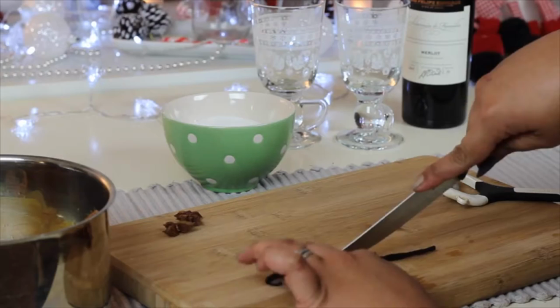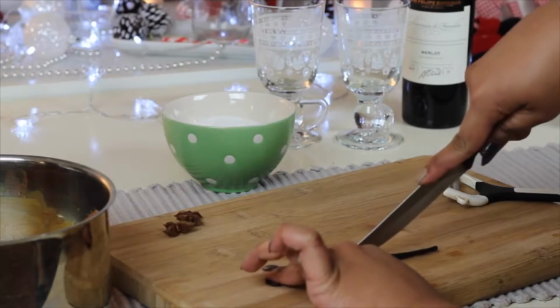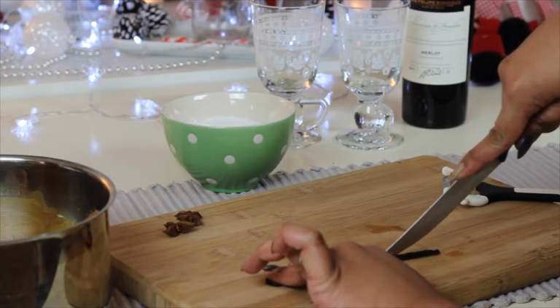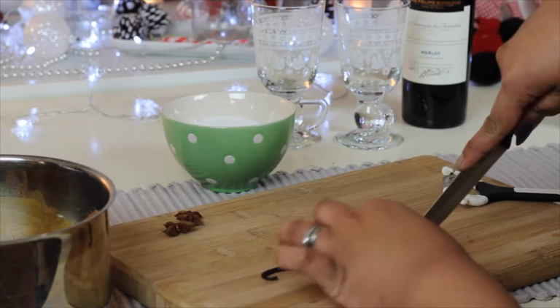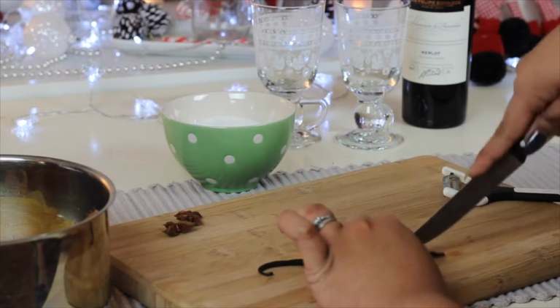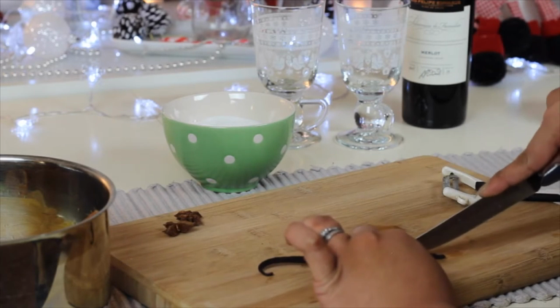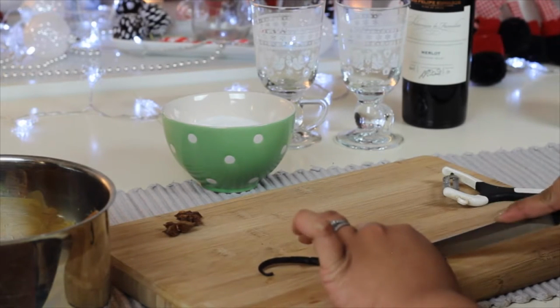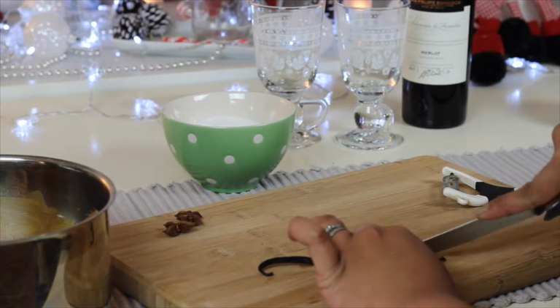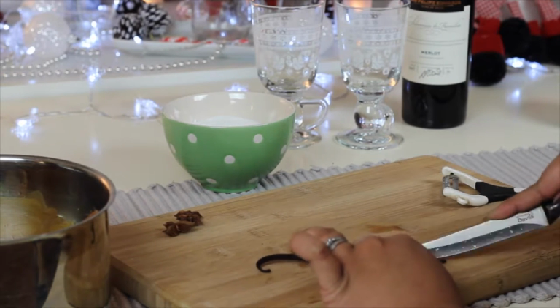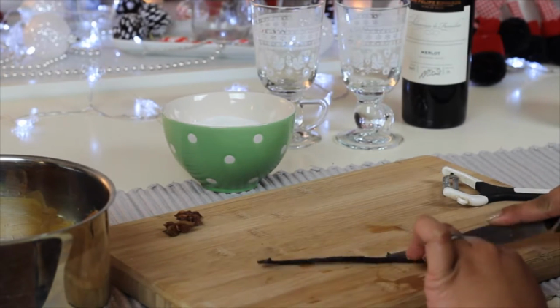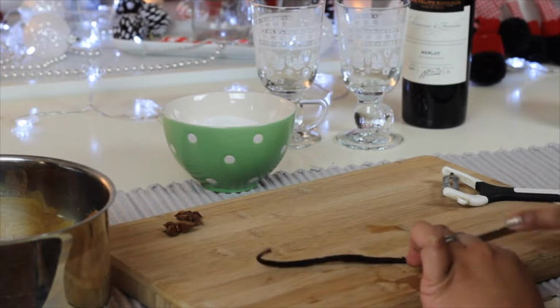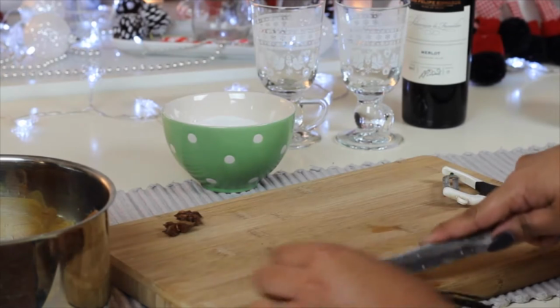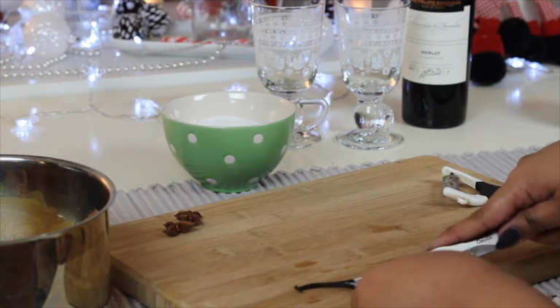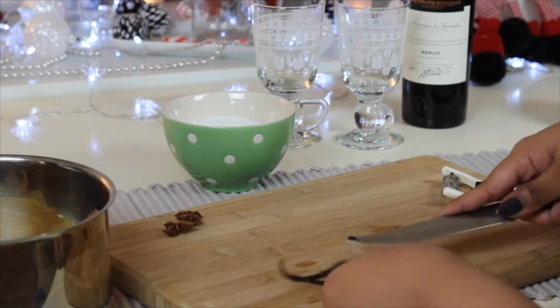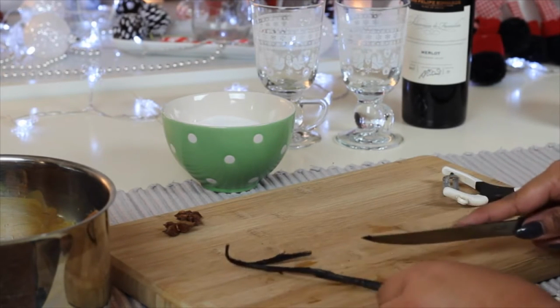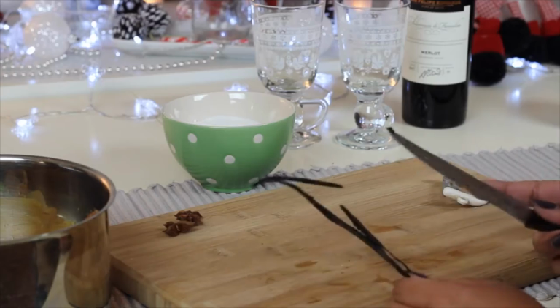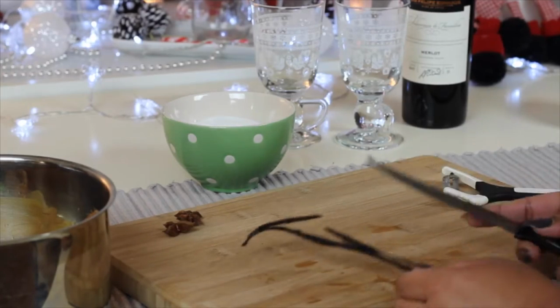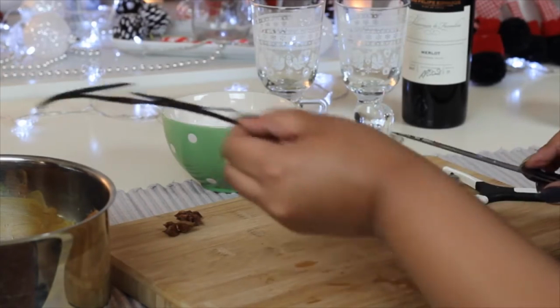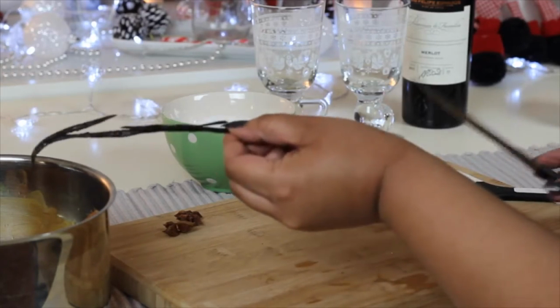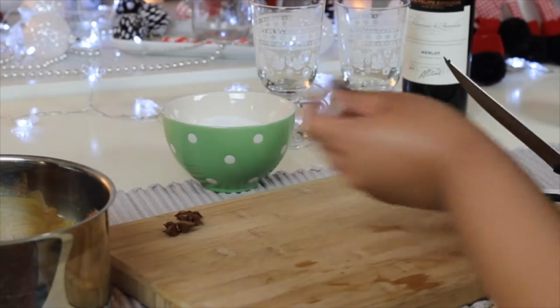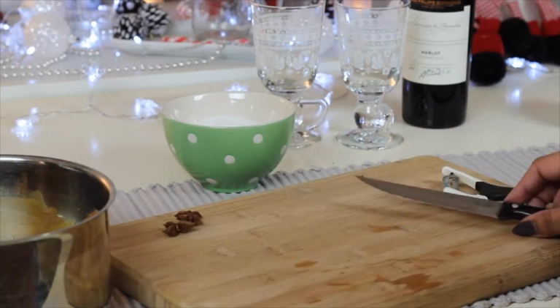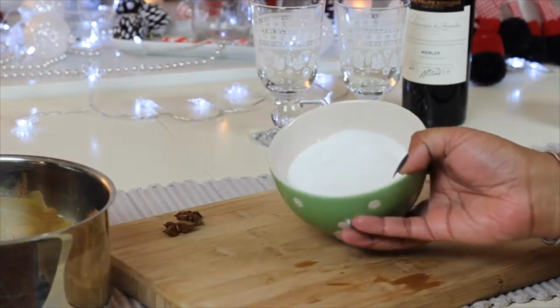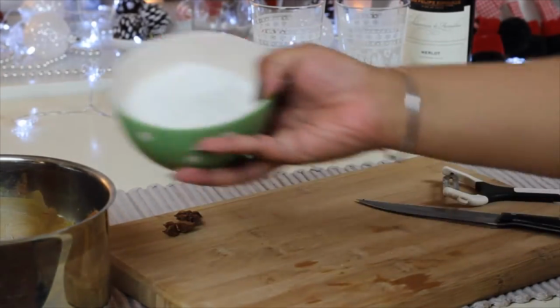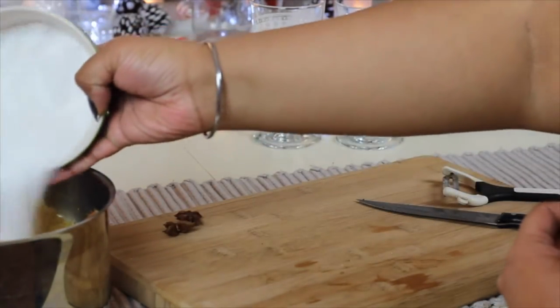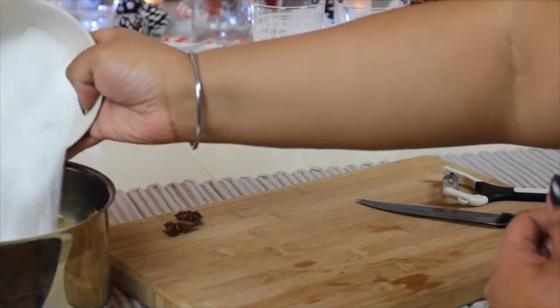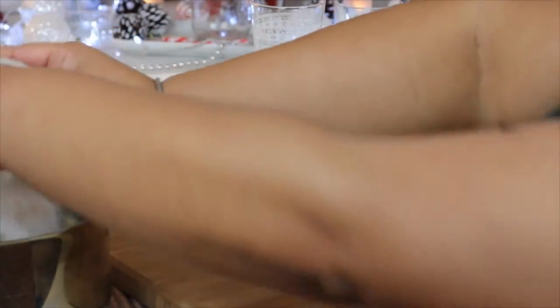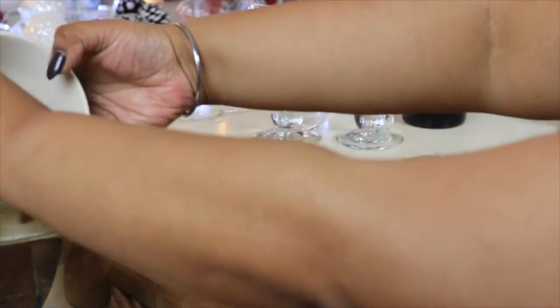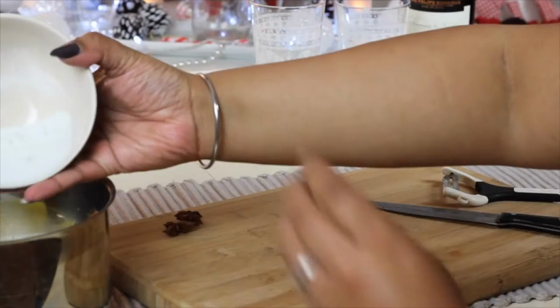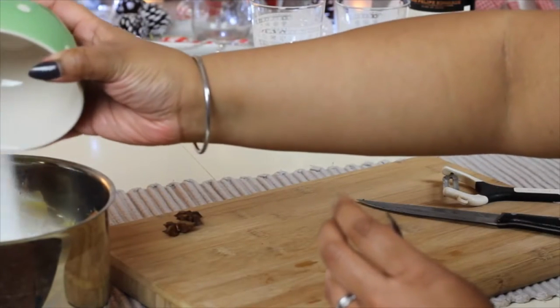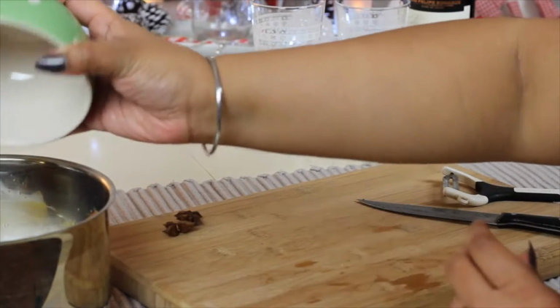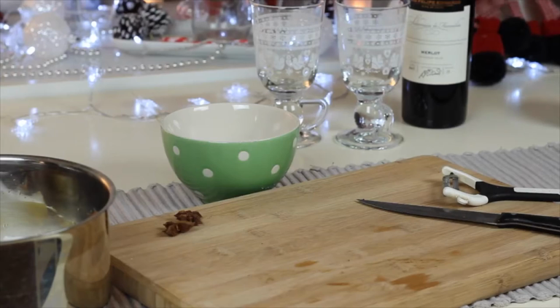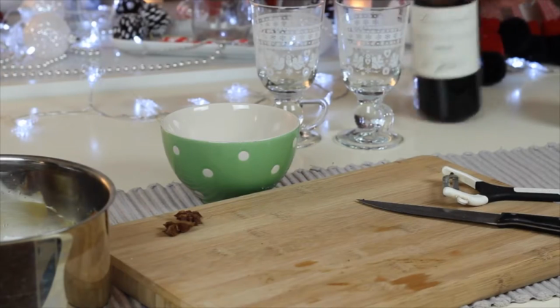I'm slicing the vanilla pod lengthways and I'm going to throw the whole thing into the pan together with the cinnamon stick and all of the sugar. The only ingredient that I'm not putting in at this stage is the star anise — I'm going to put that in a bit later.